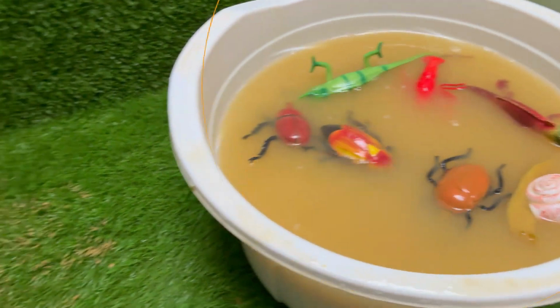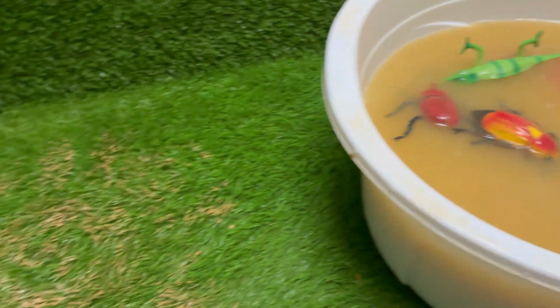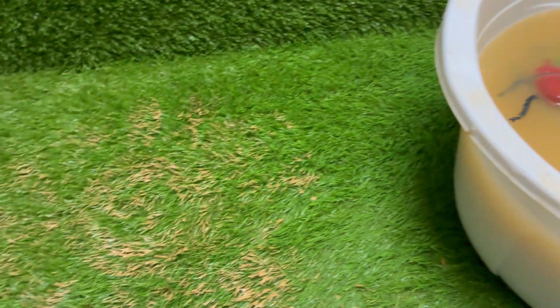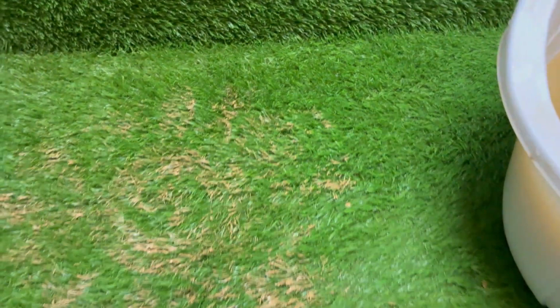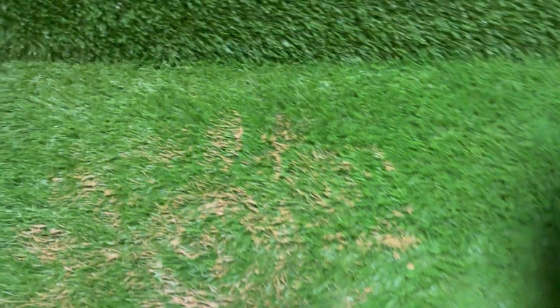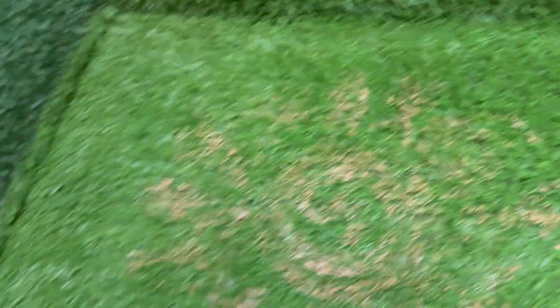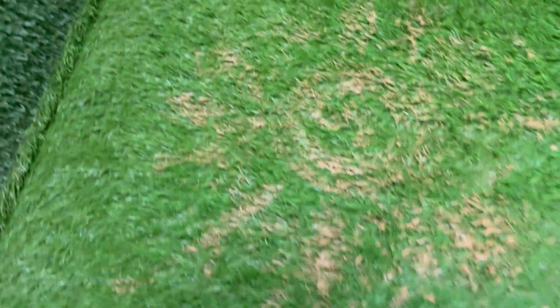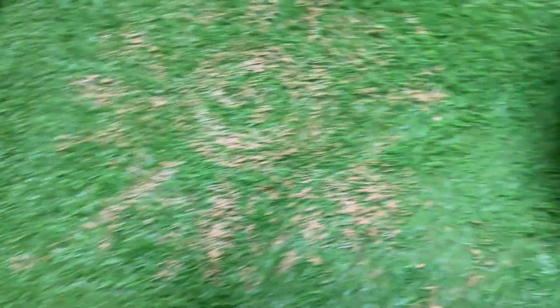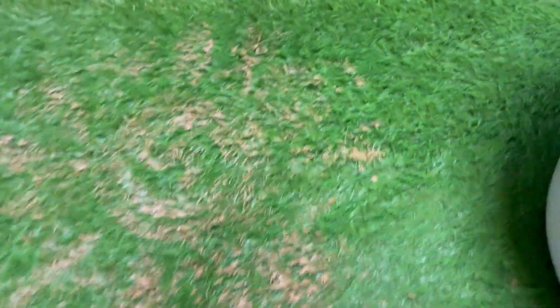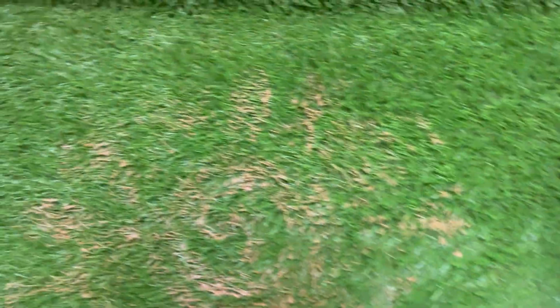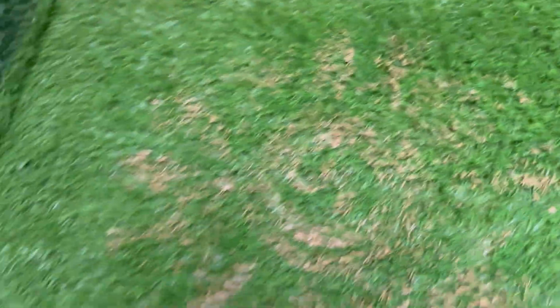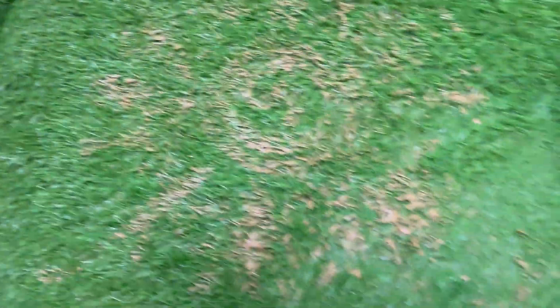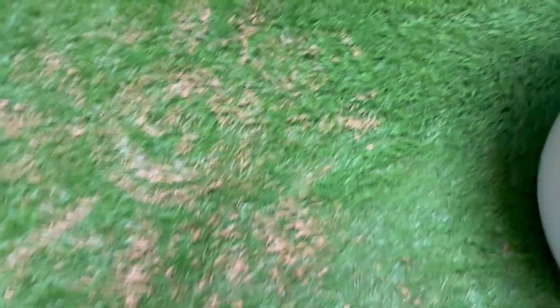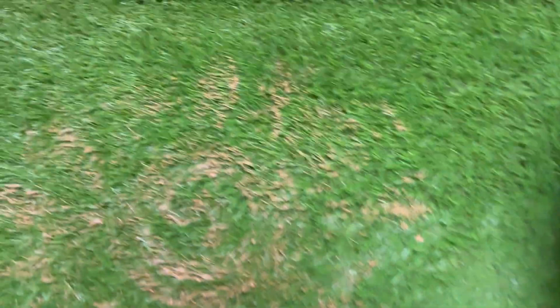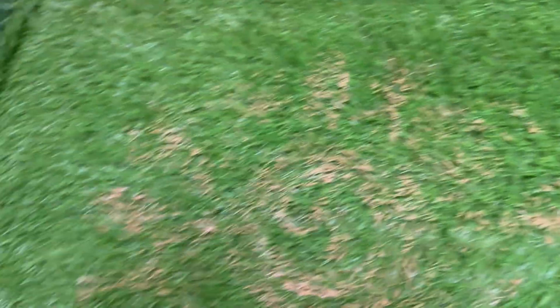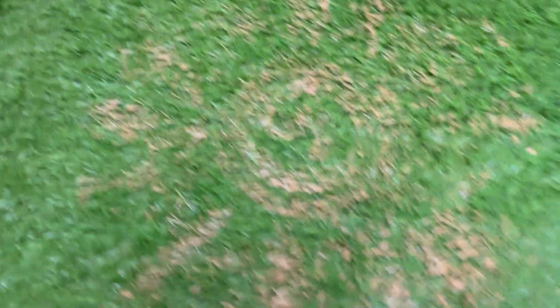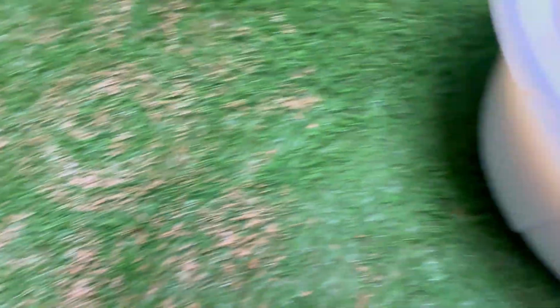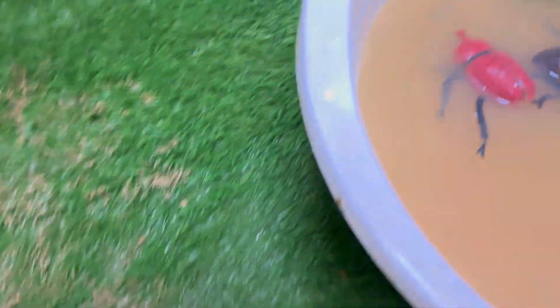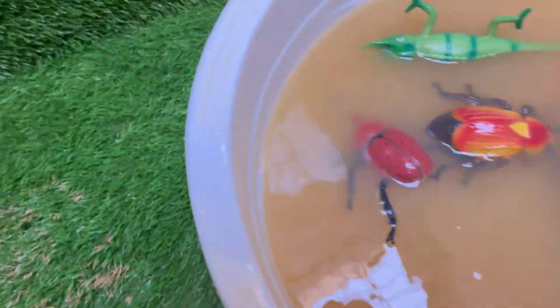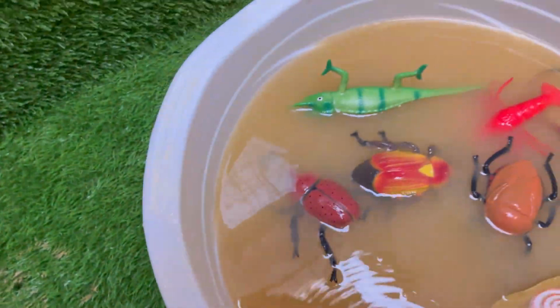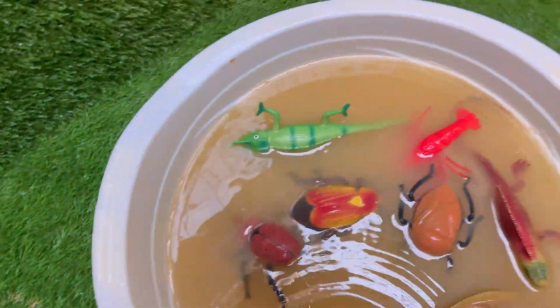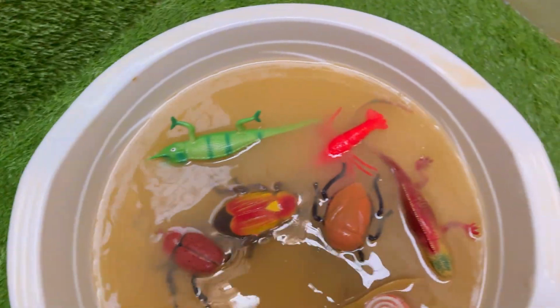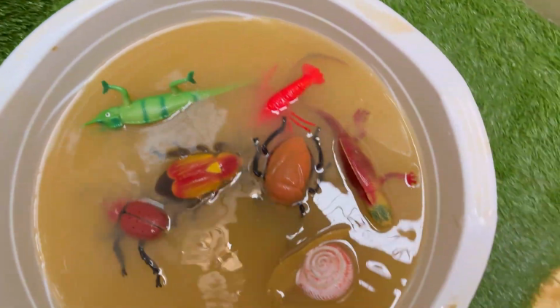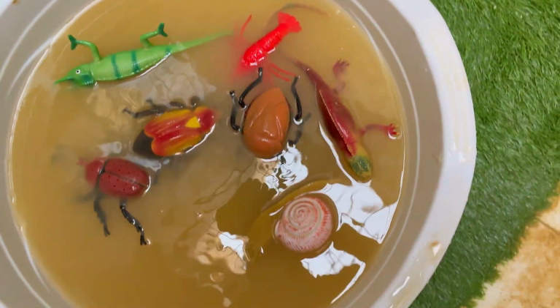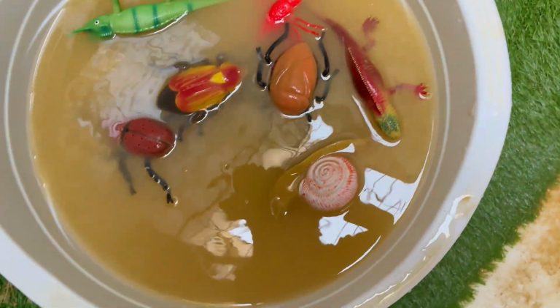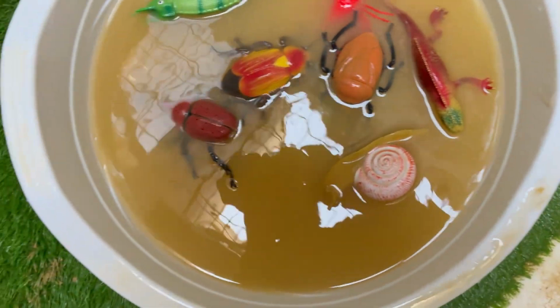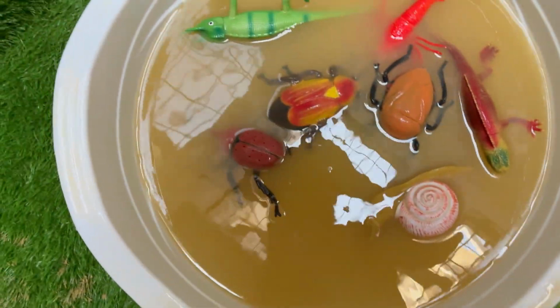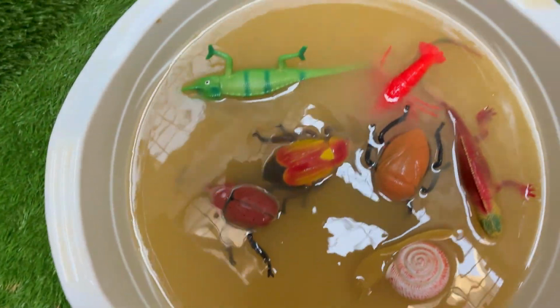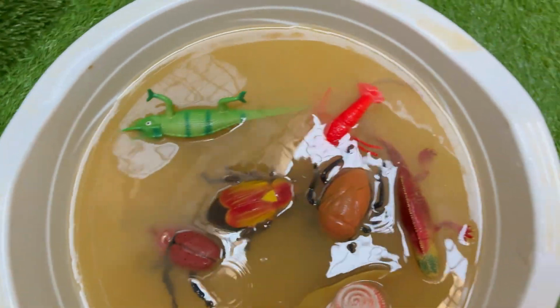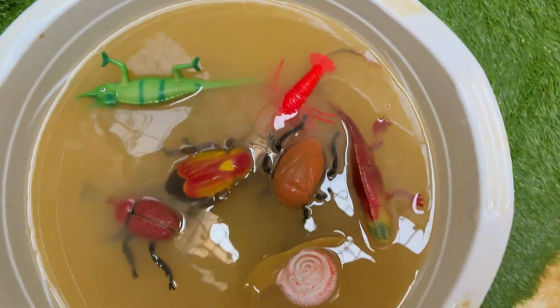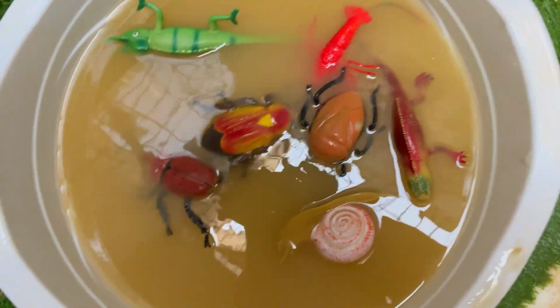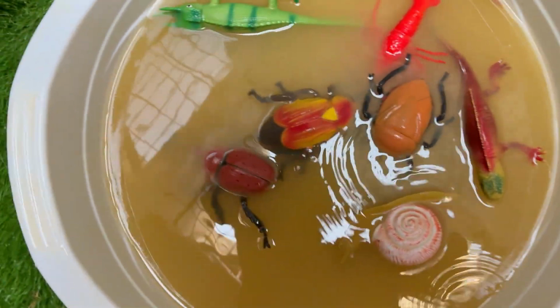Every creature tells a story of evolutionary wonder. Behold the dazzling metamorphosis of insects, transforming from crawling larvae to winged adults in one of nature's most magical processes.